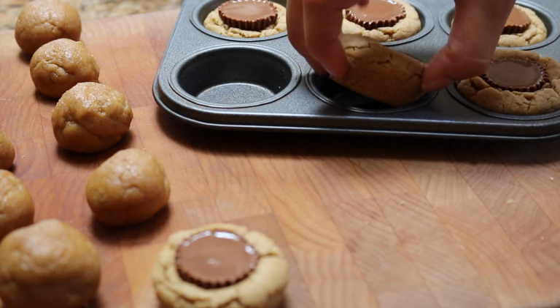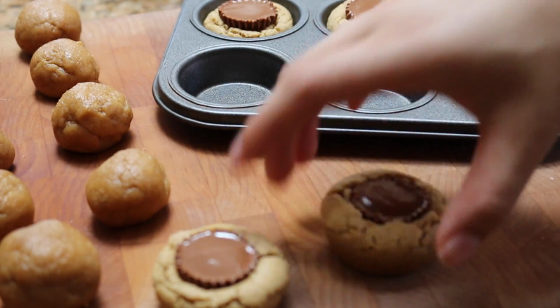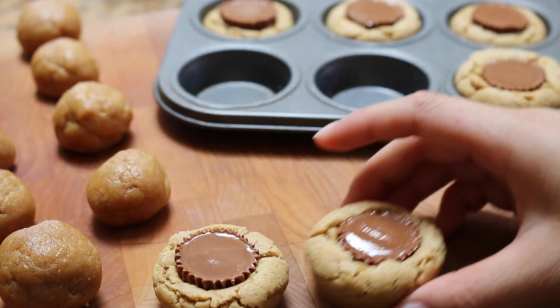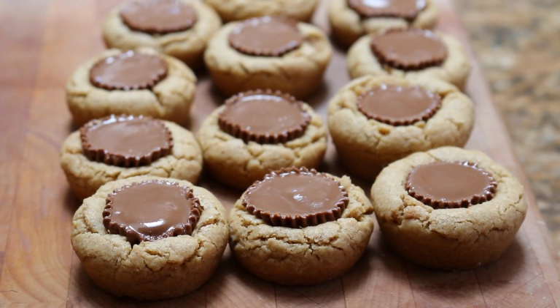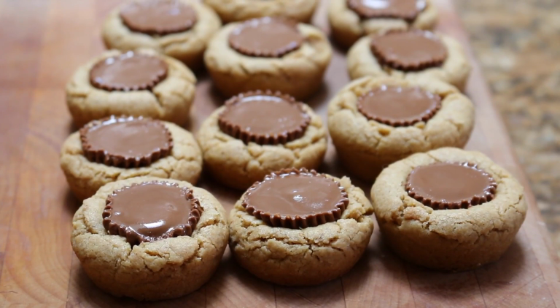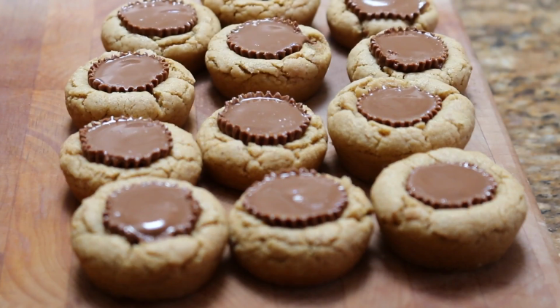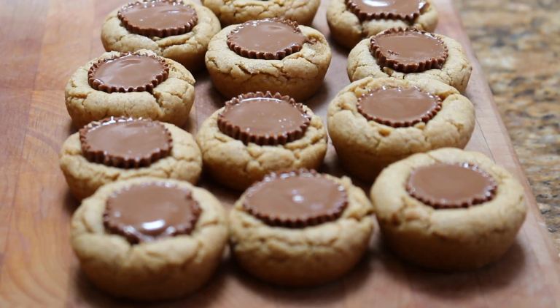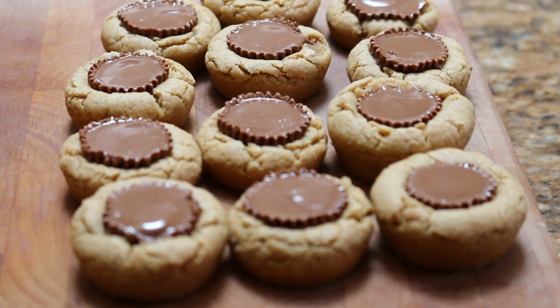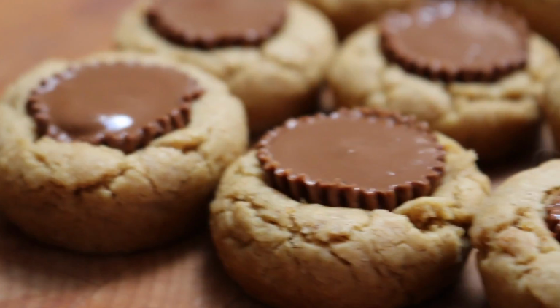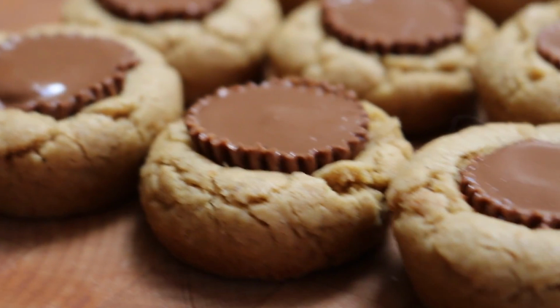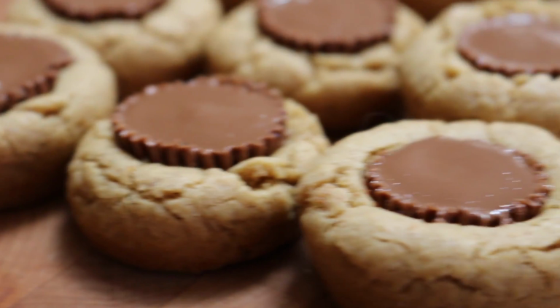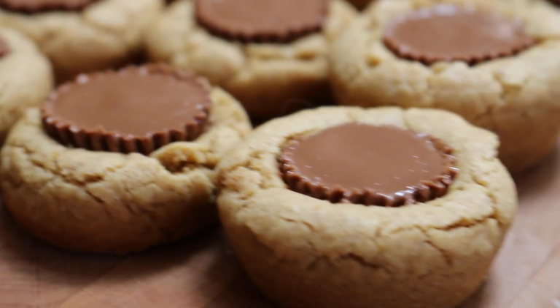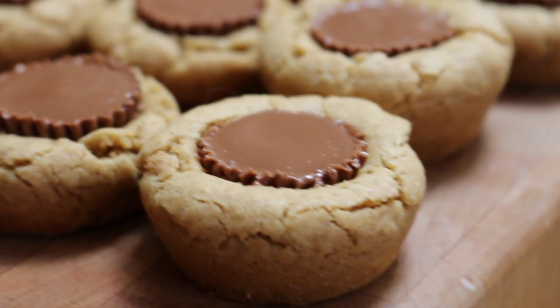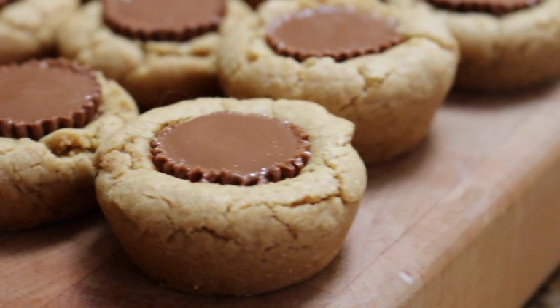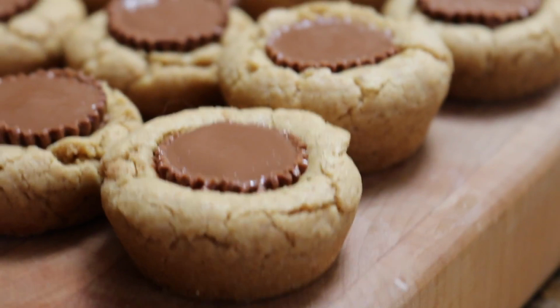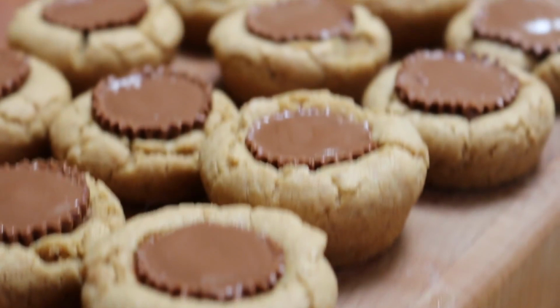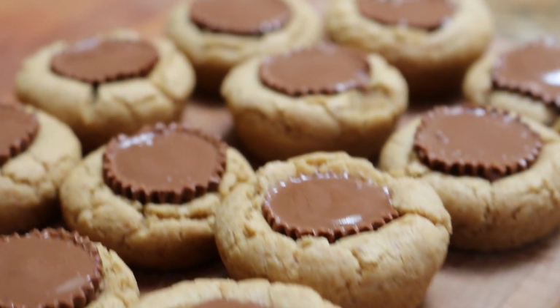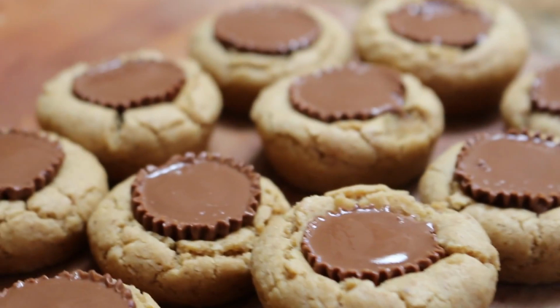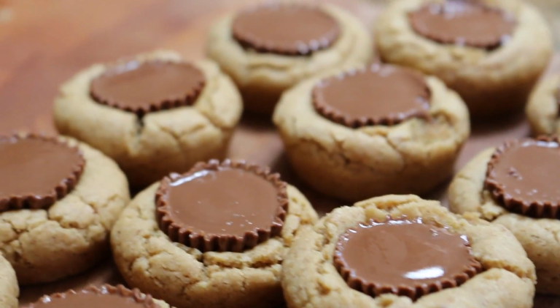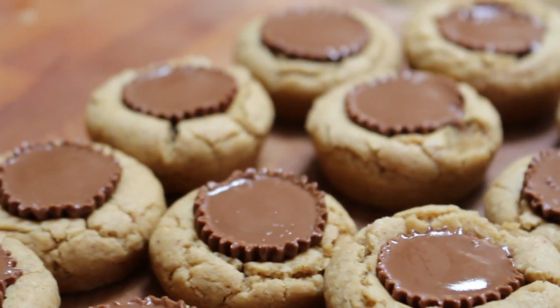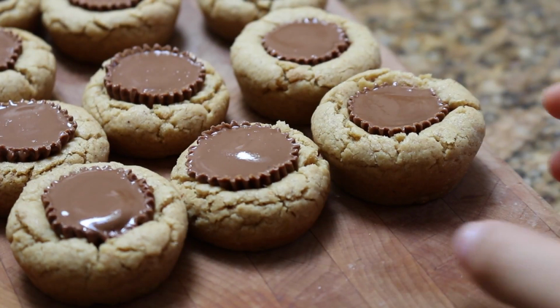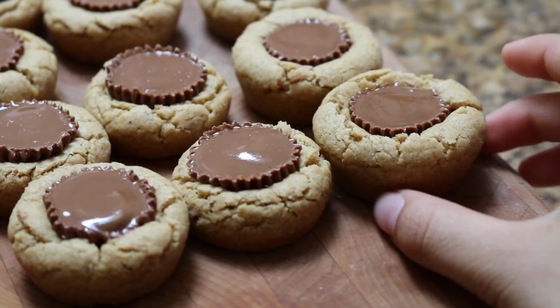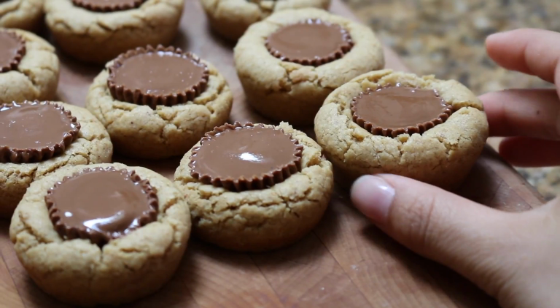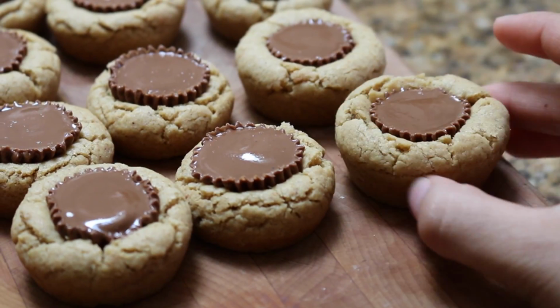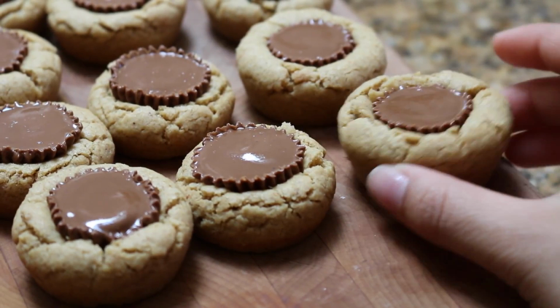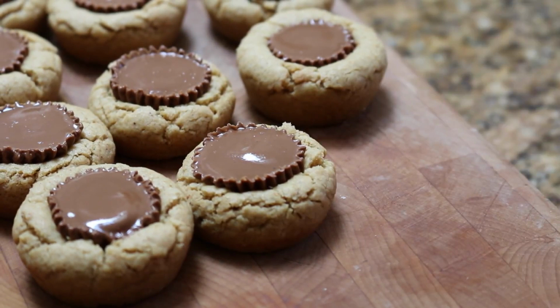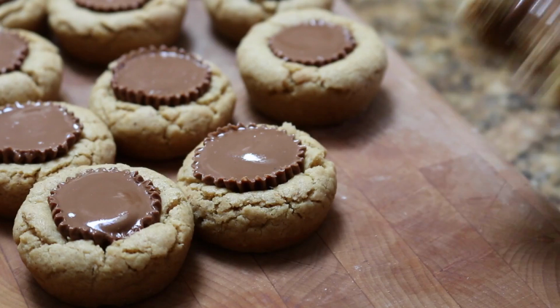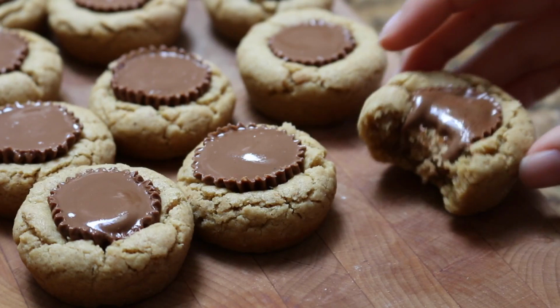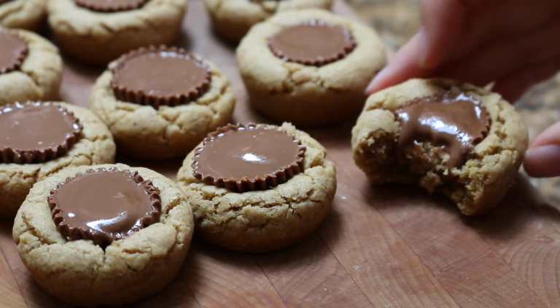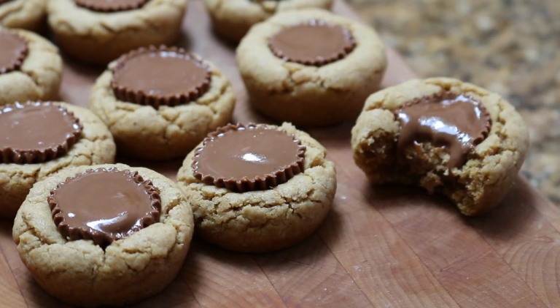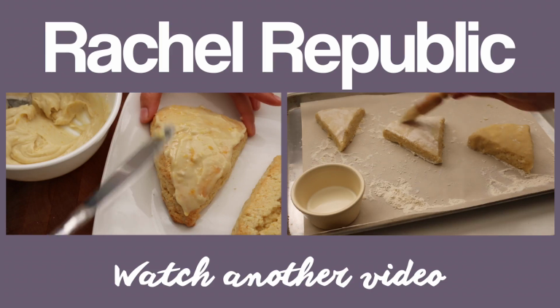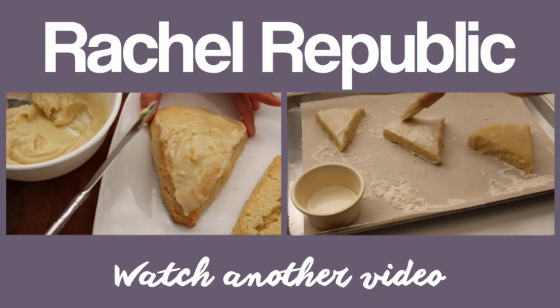The very last step is to pop the cookies out of the muffin tin and simply enjoy. Thank you guys so much for watching. If you liked this video, go ahead and give it a thumbs up down below, and don't forget to subscribe.